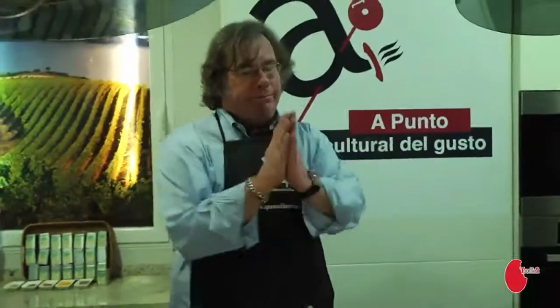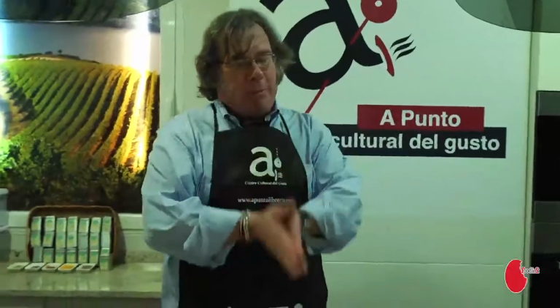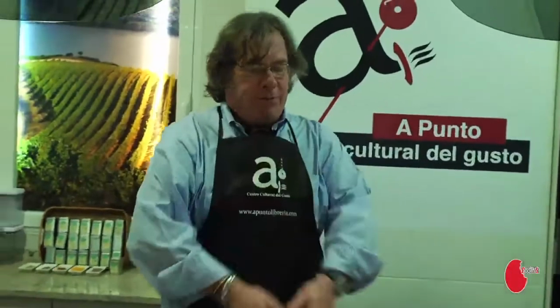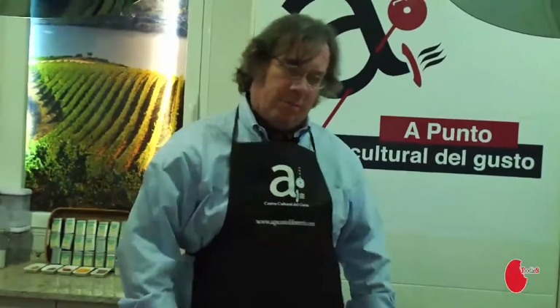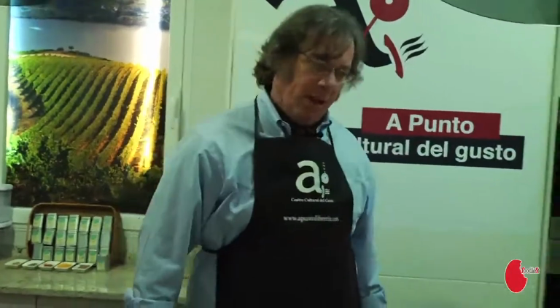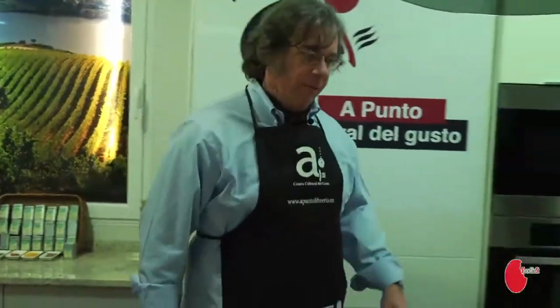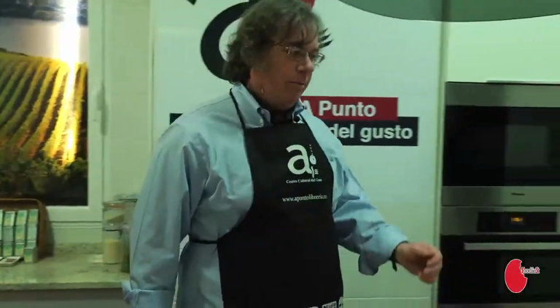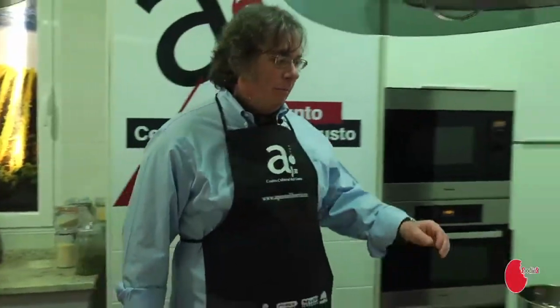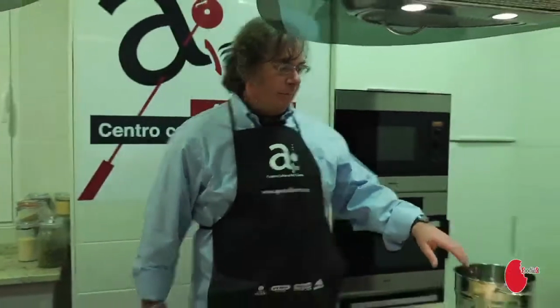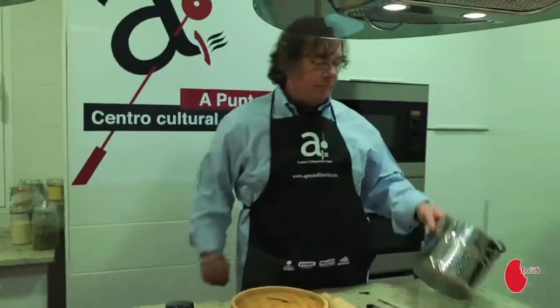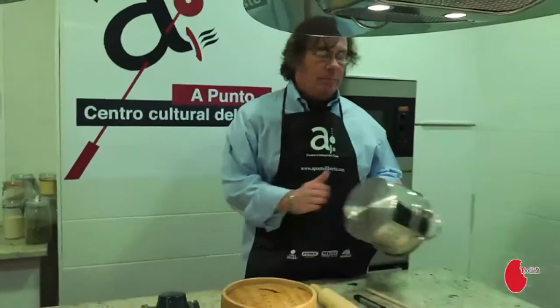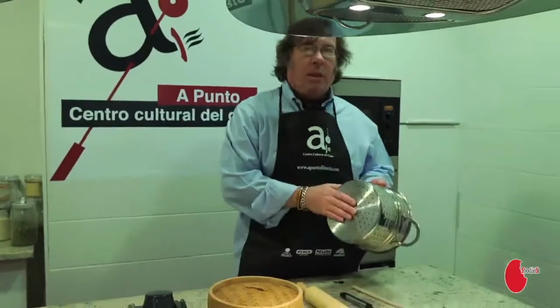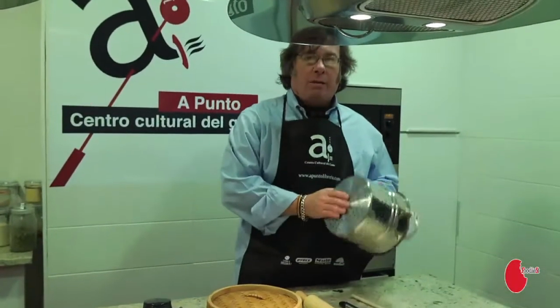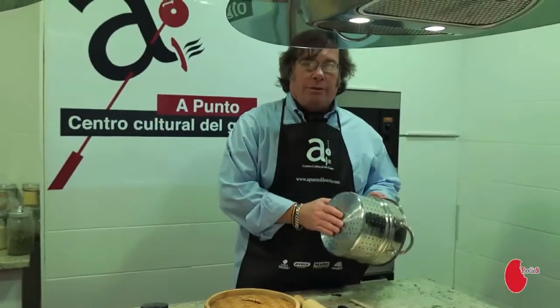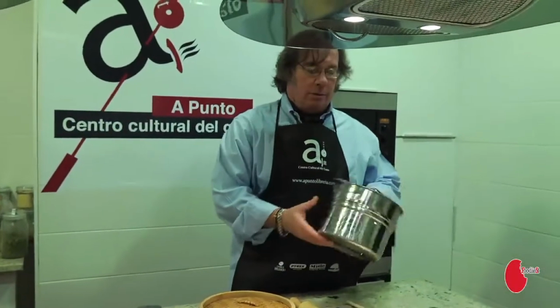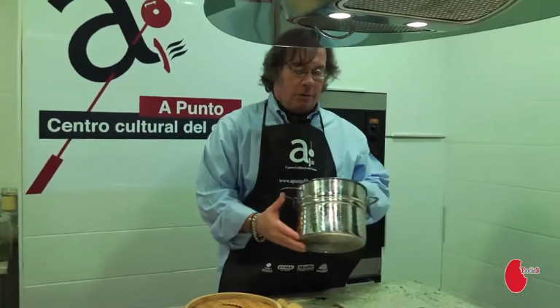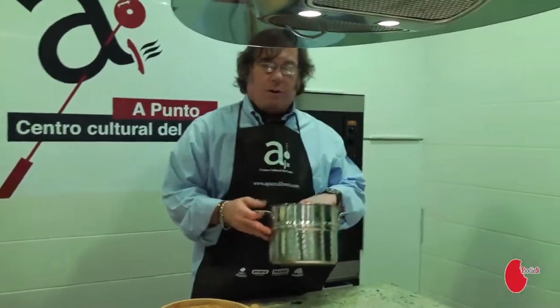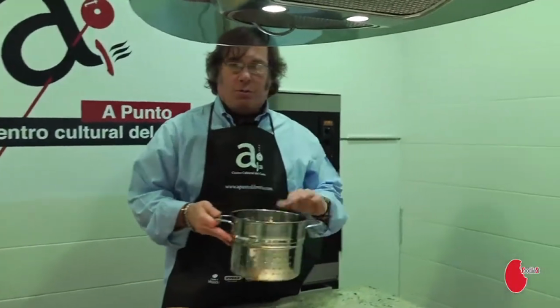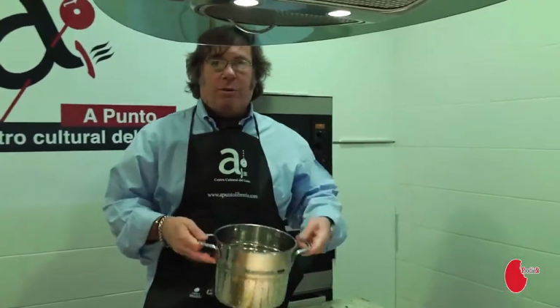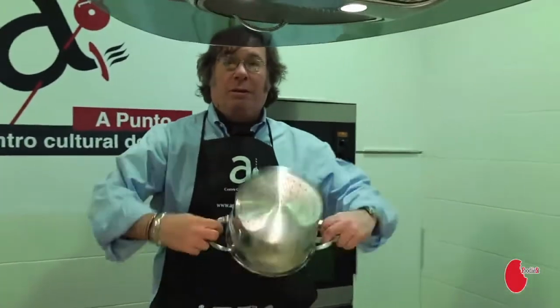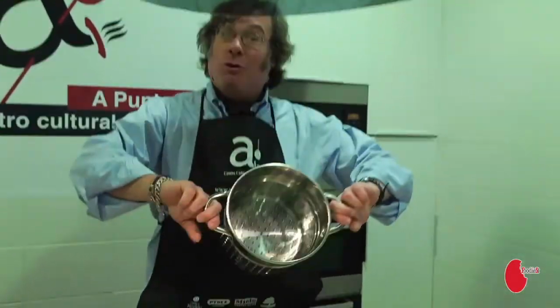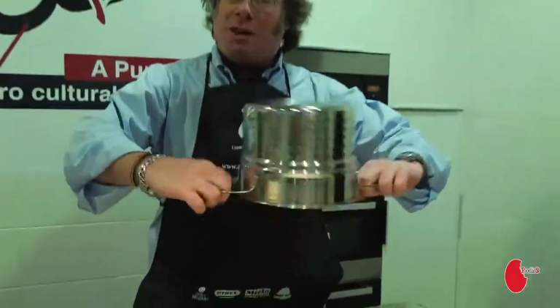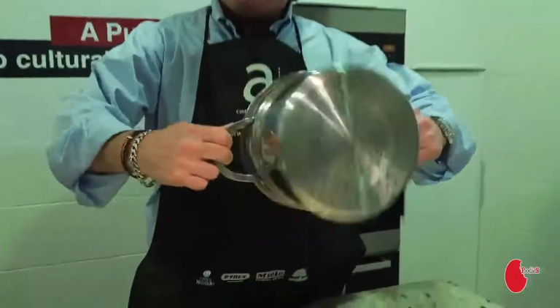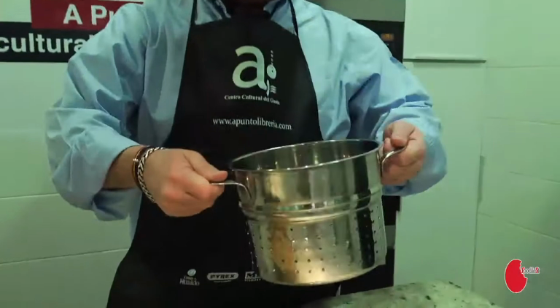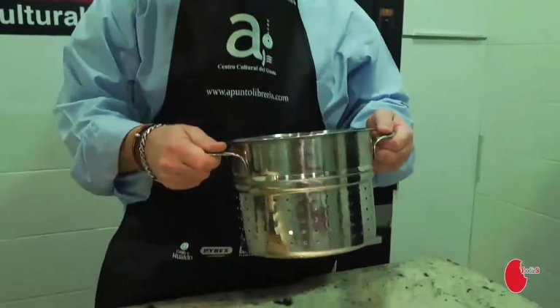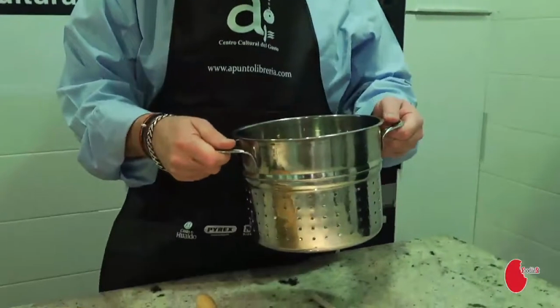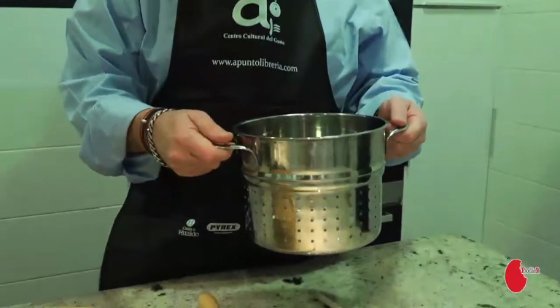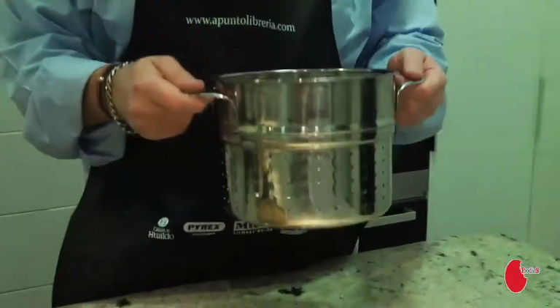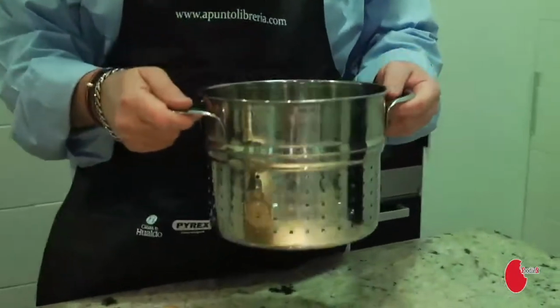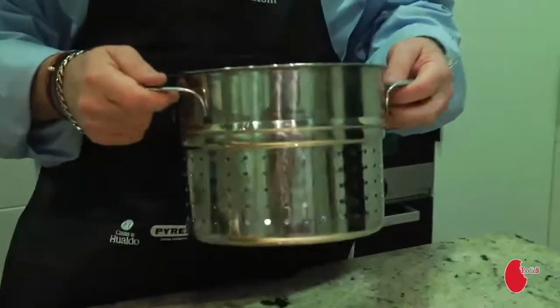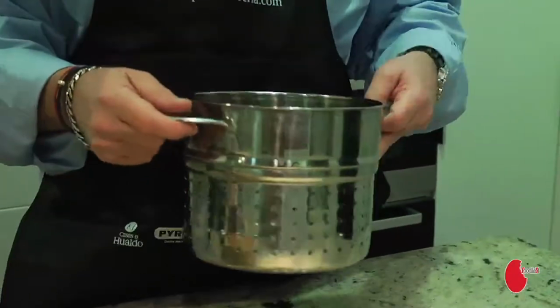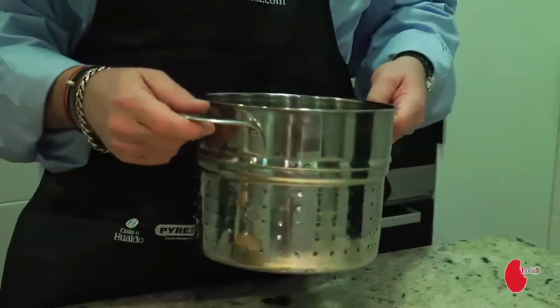And my final must-have: a colander for draining vegetables, for draining pasta. Very, very important to have.